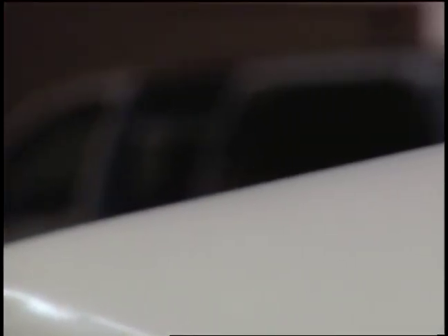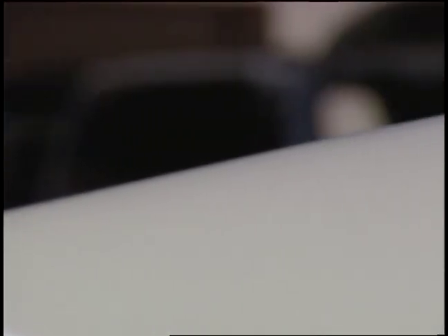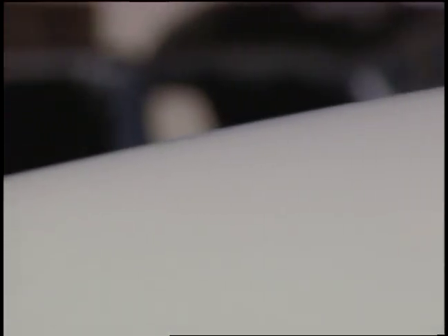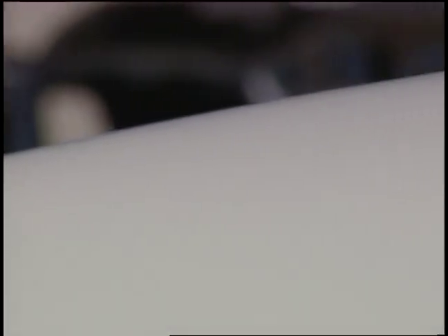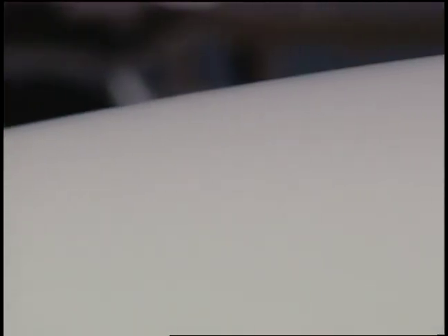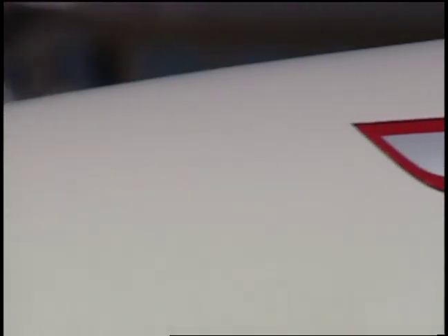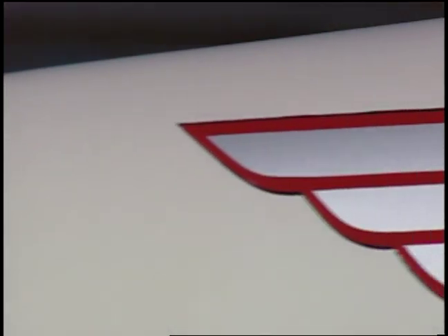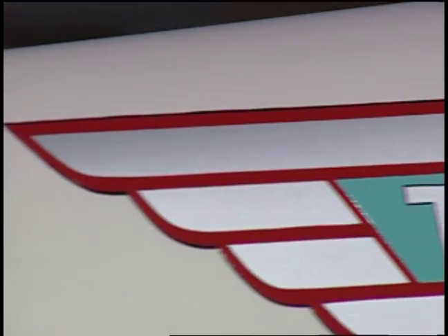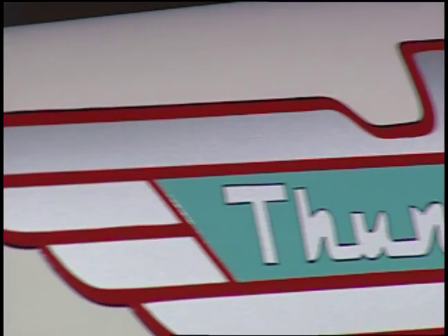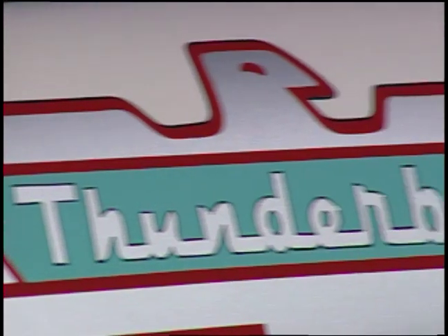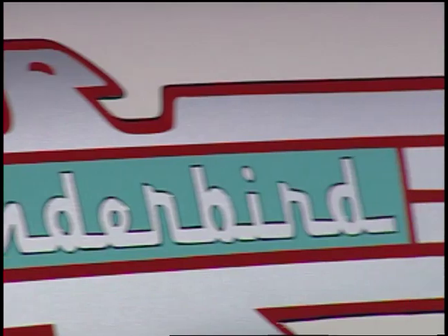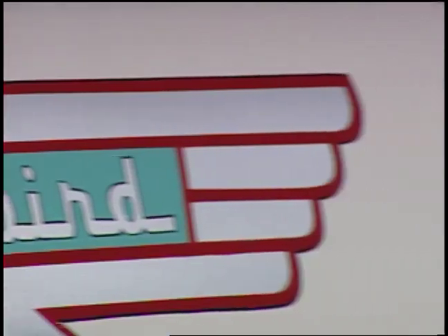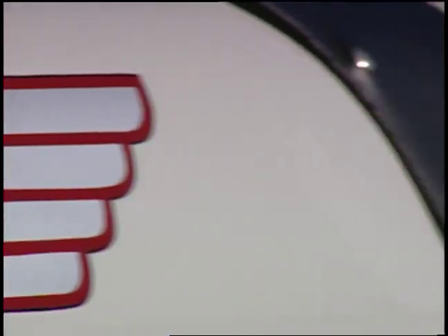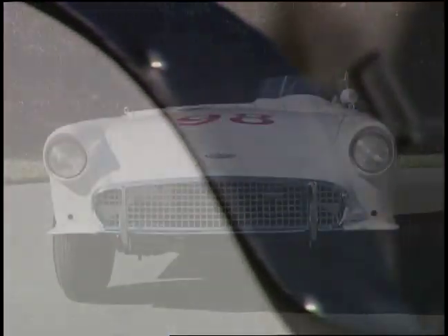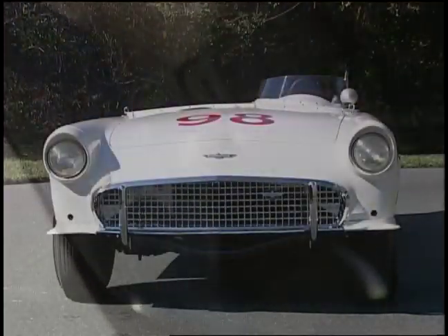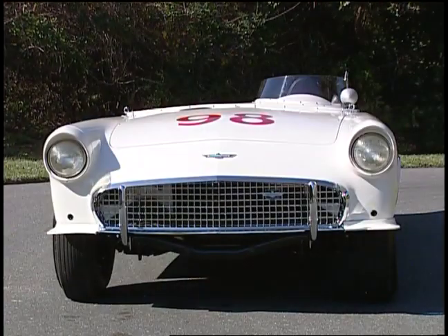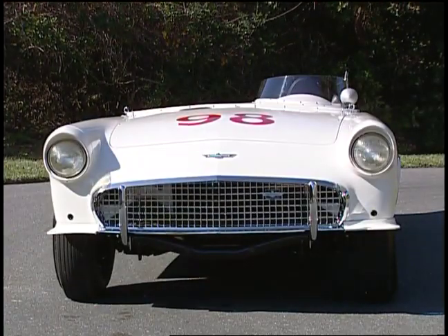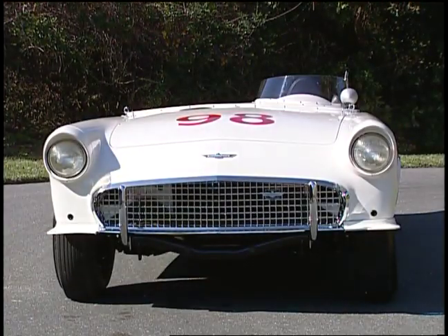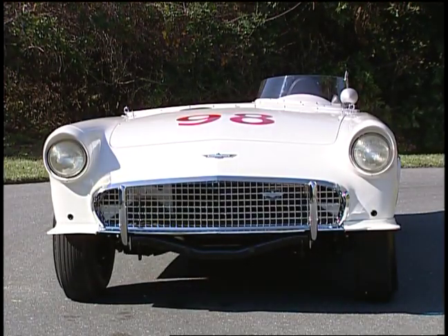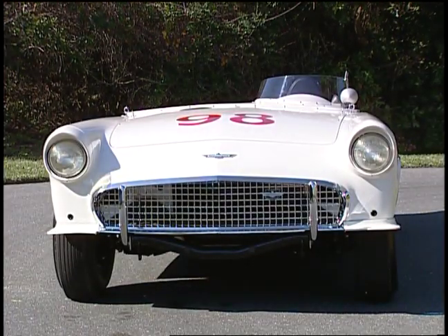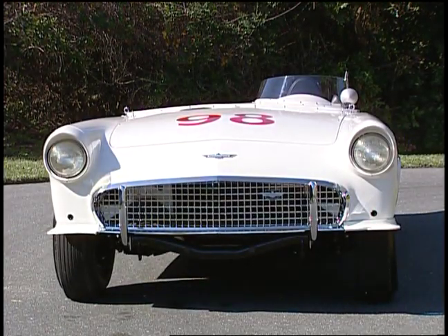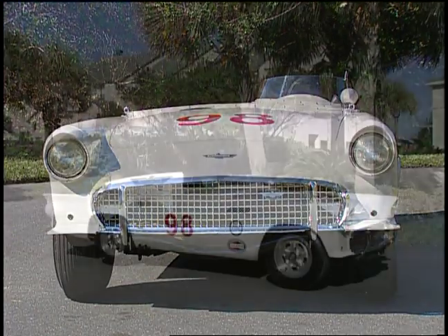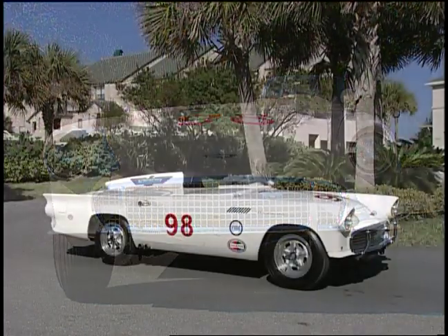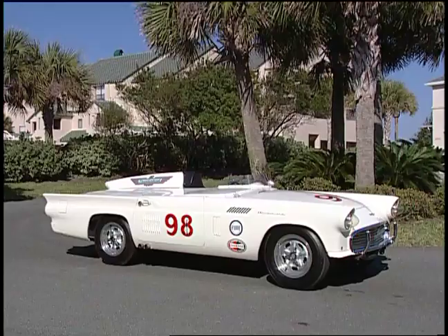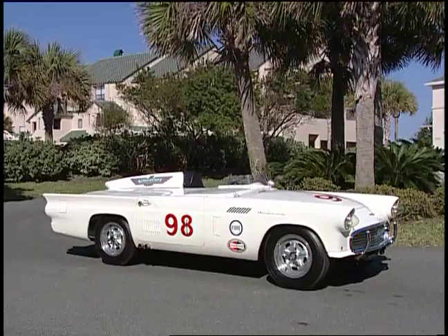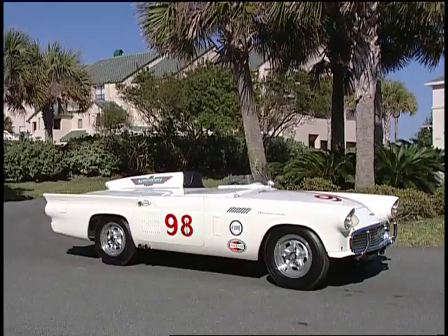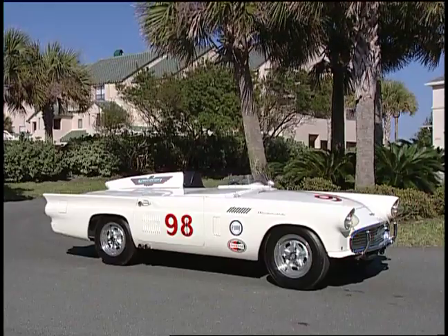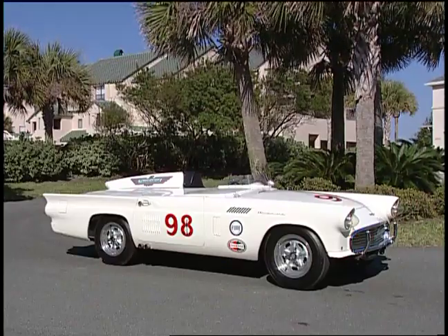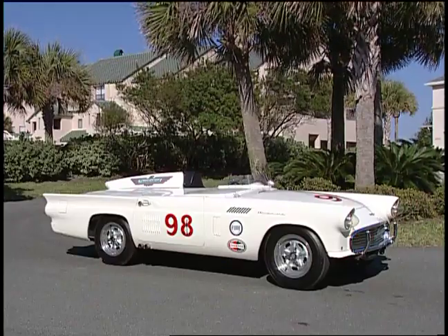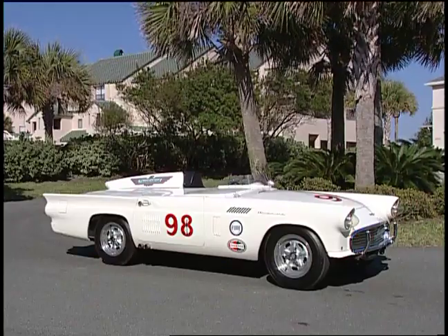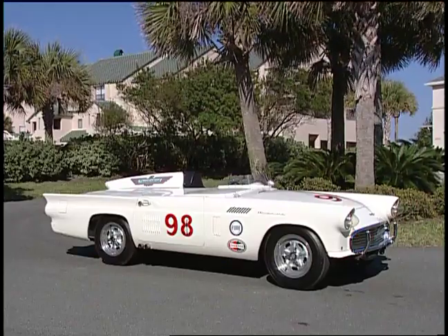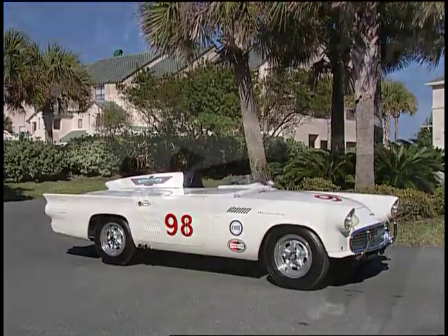In 1957, Ford was losing market share. Their T-Bird was not selling anywhere near as well as the Corvette. The two-seater Thunderbird, which was going to be their sports car, just wasn't cutting it. So what did they do to try and bring back the younger buyer?